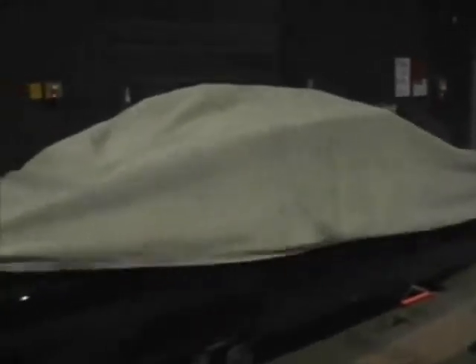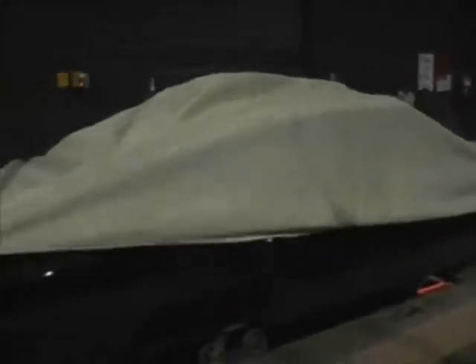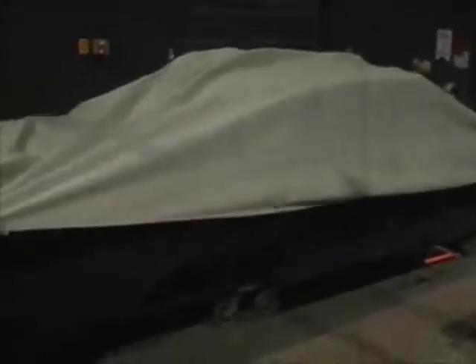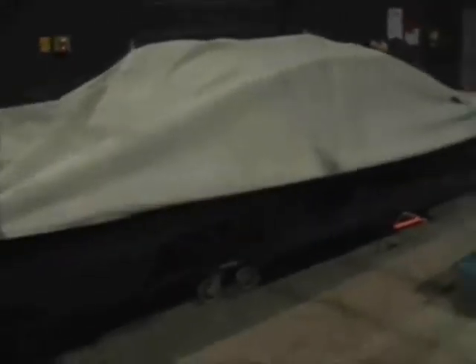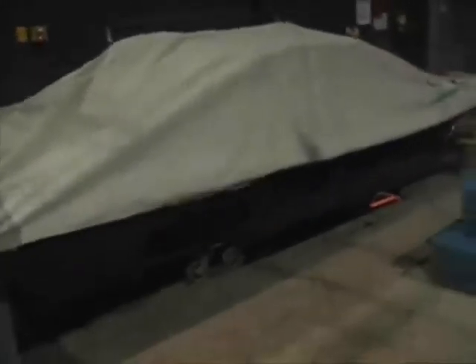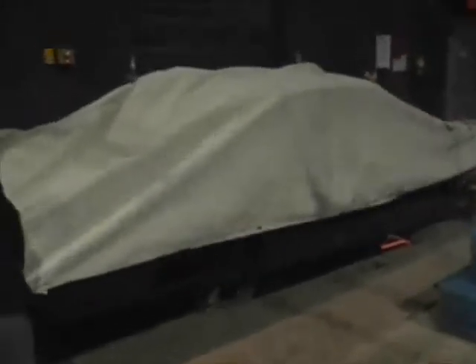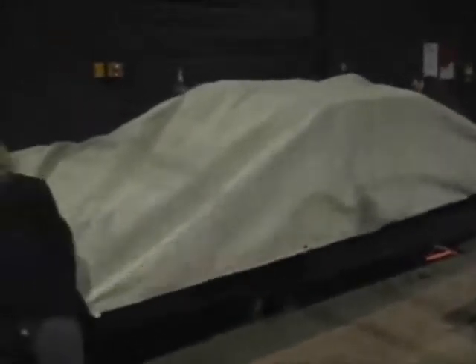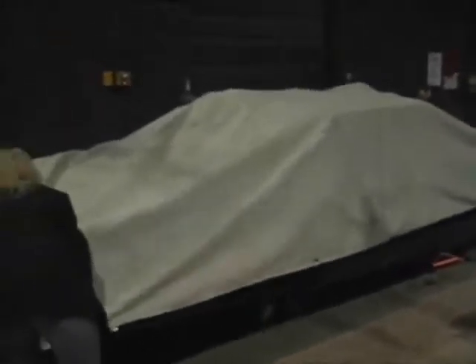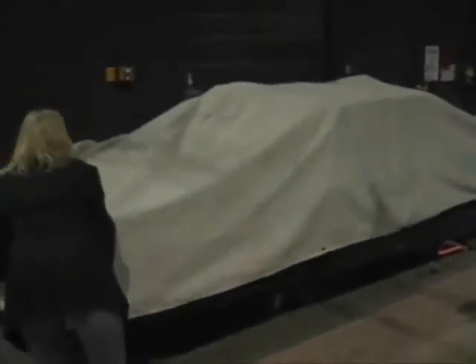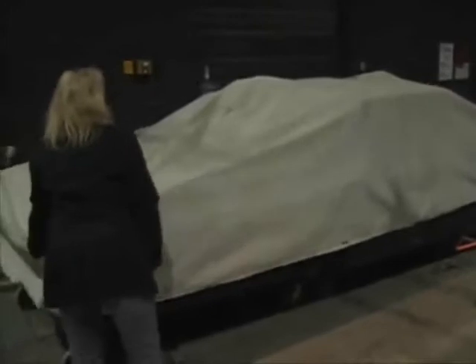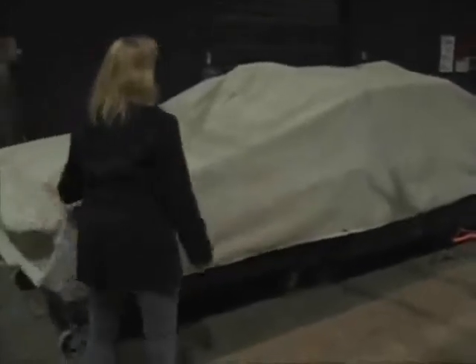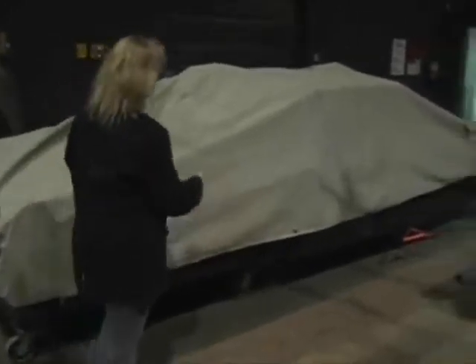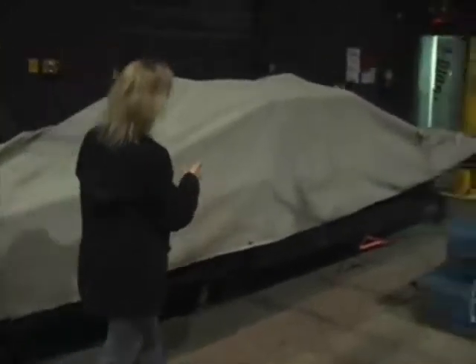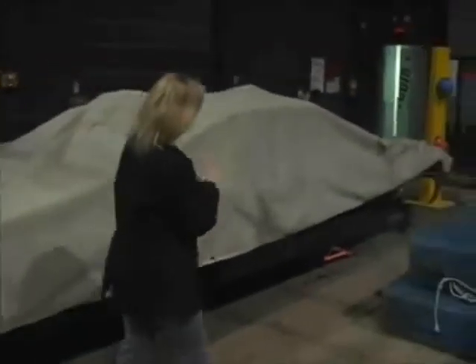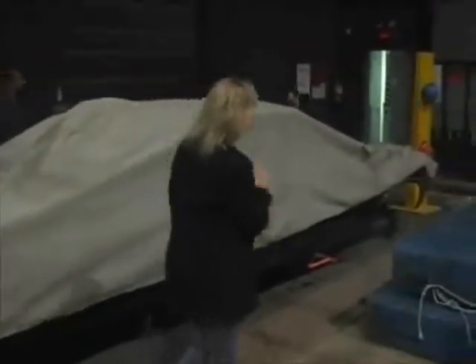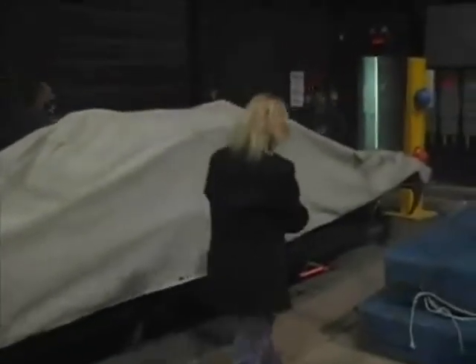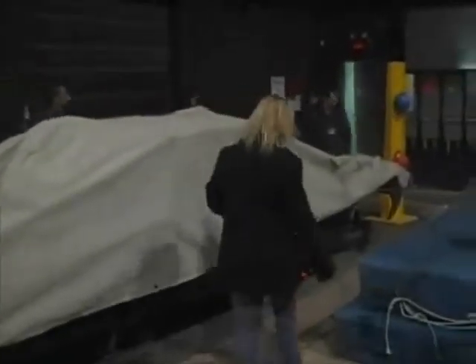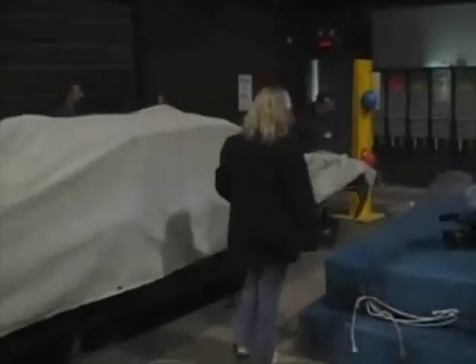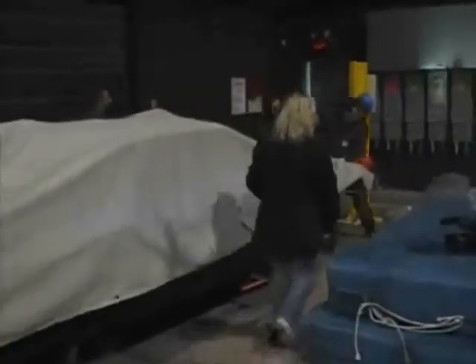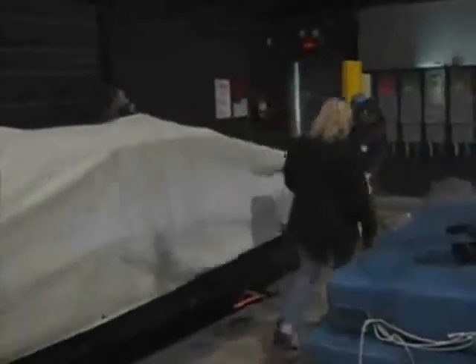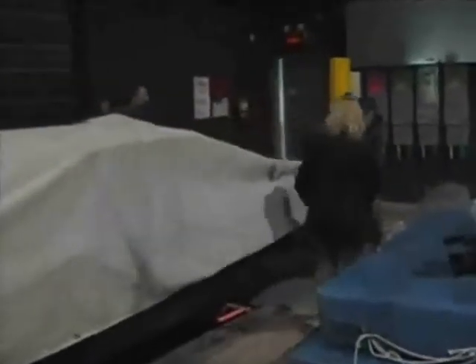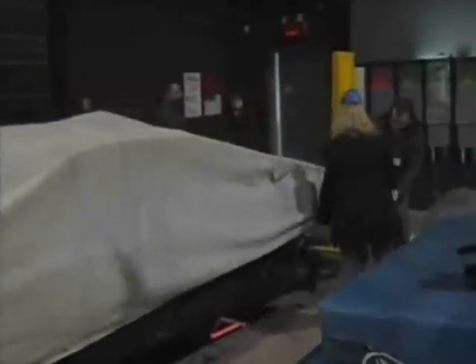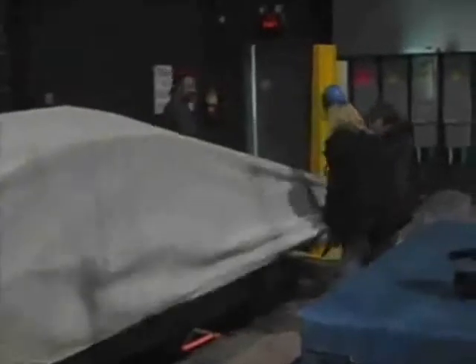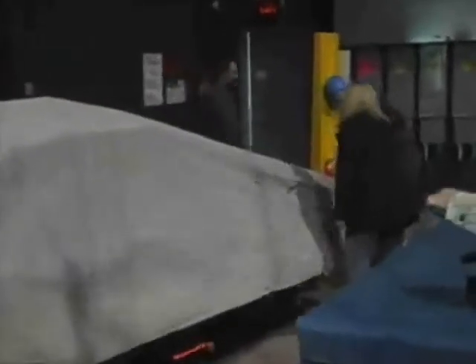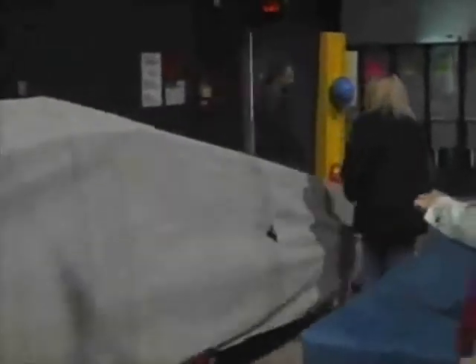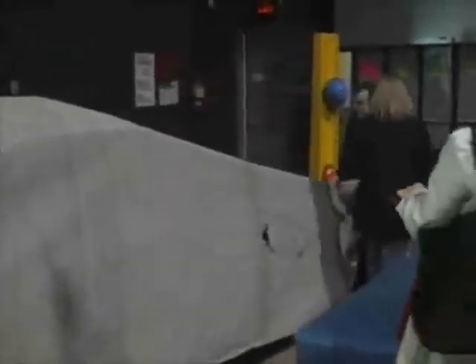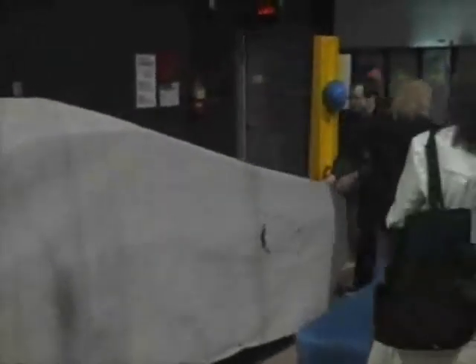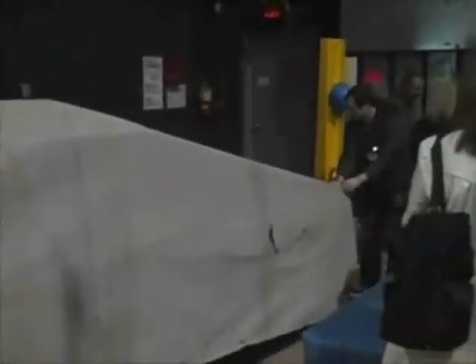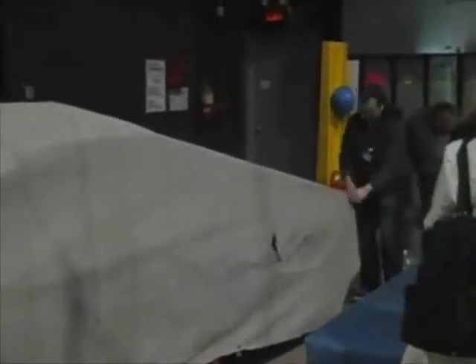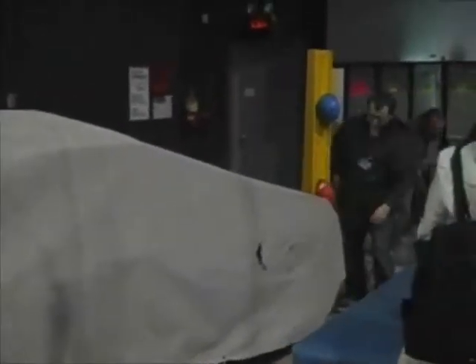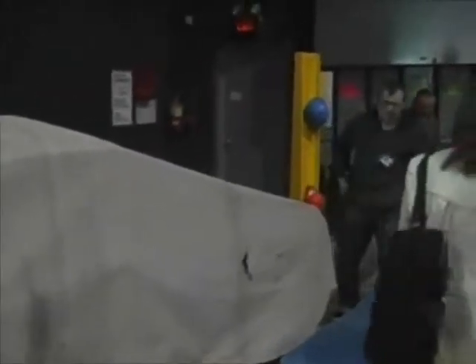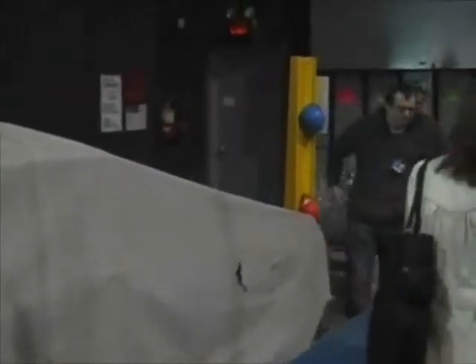Some fans might look at this Impala and see a pale imitation of the majesty the car conveys on screen, but for me, seeing the Impala without all the glamour simply made me appreciate the talents of everyone involved with Supernatural.